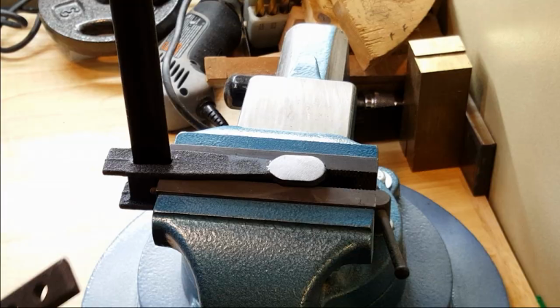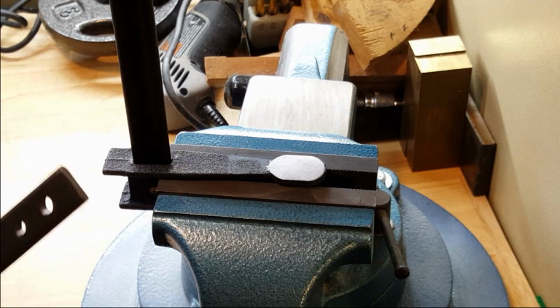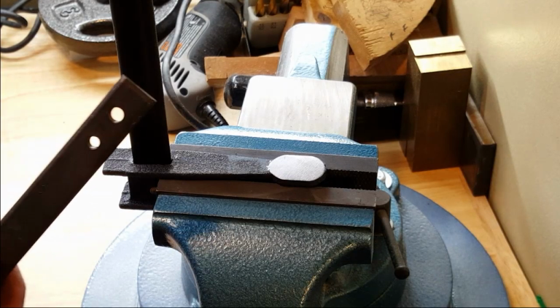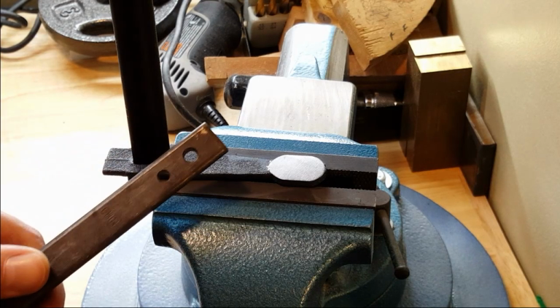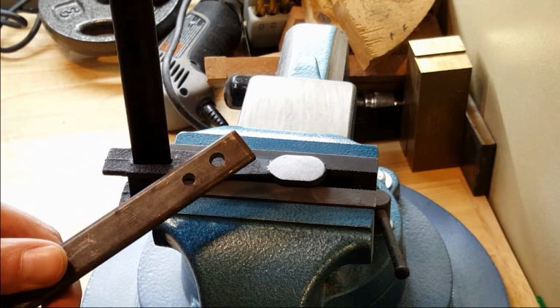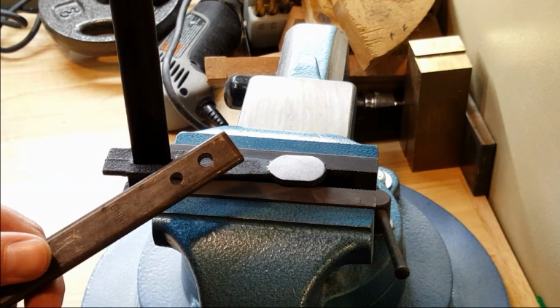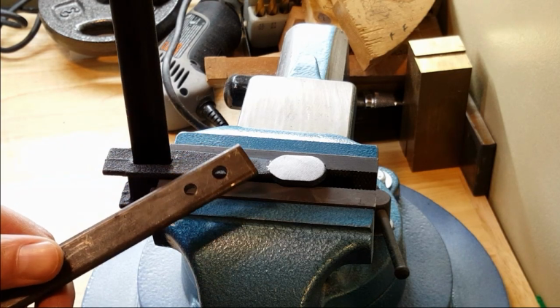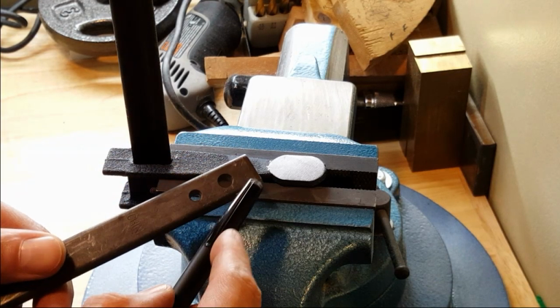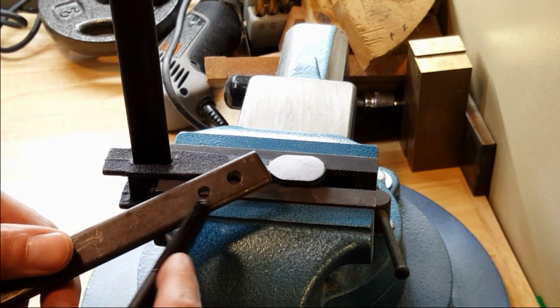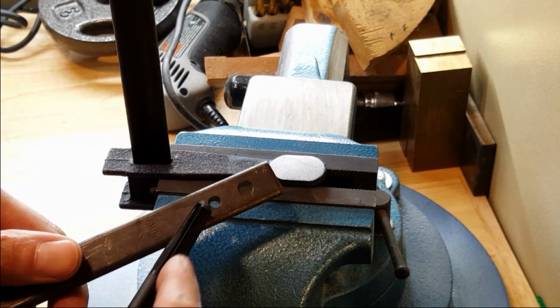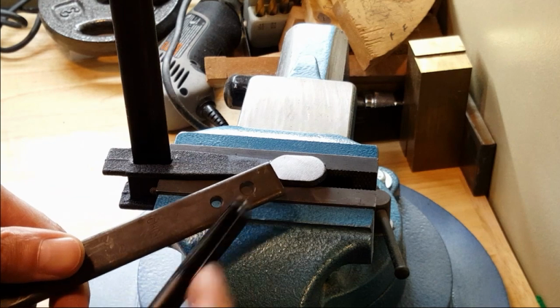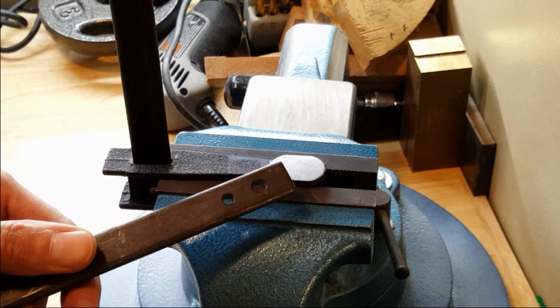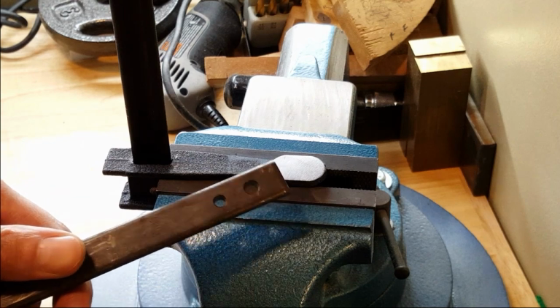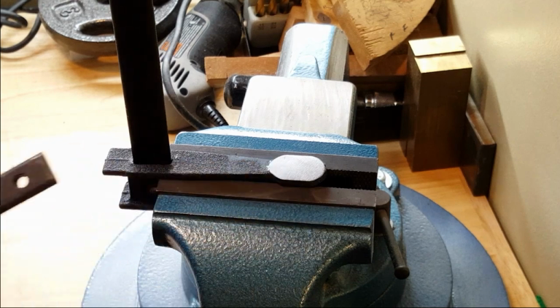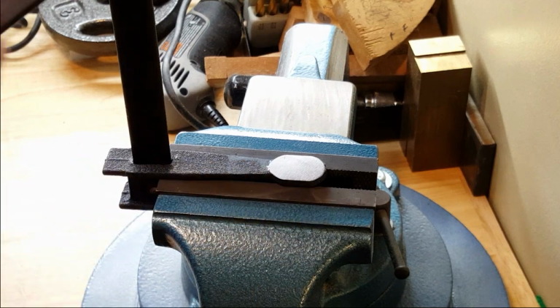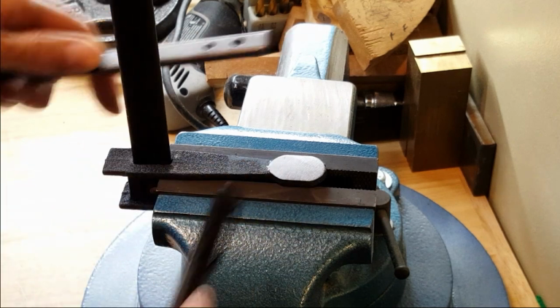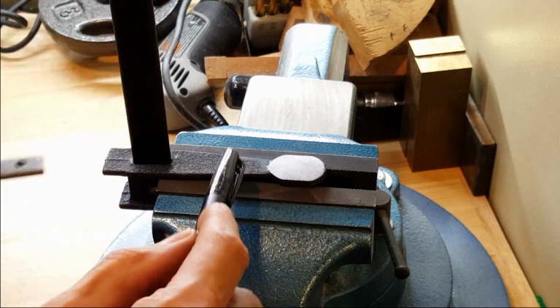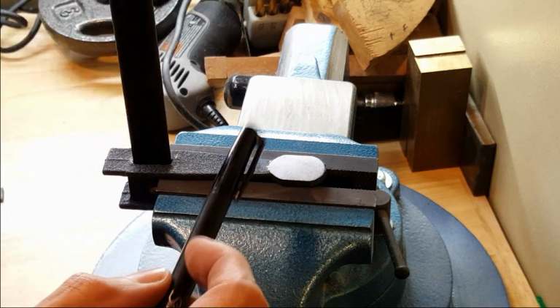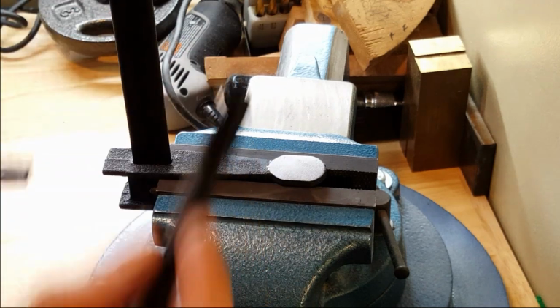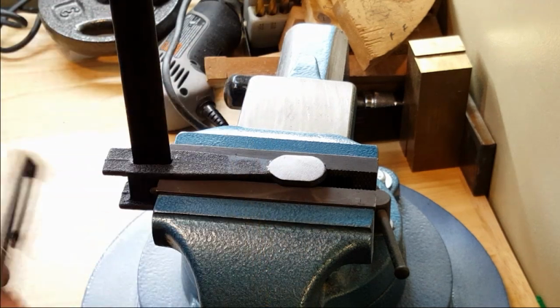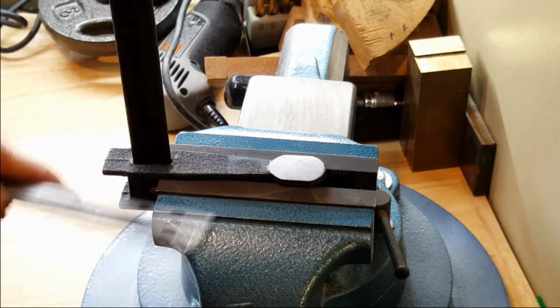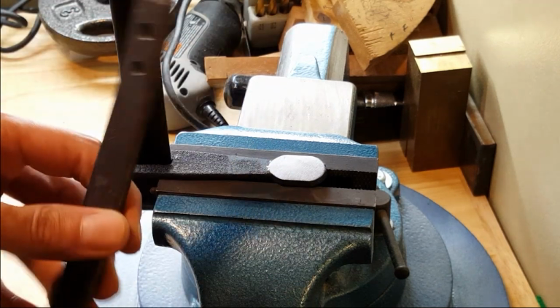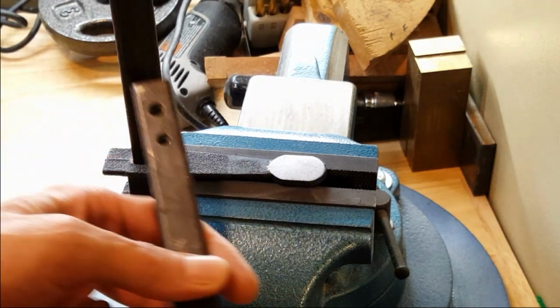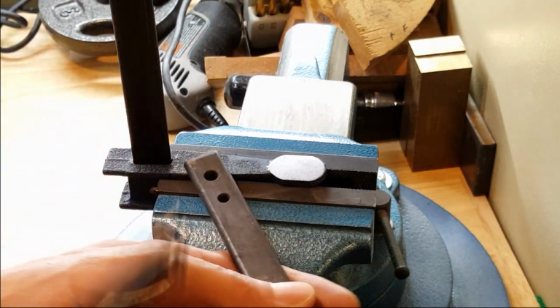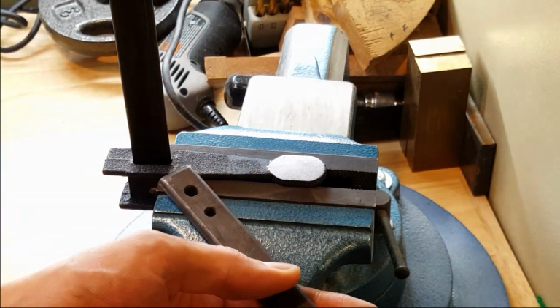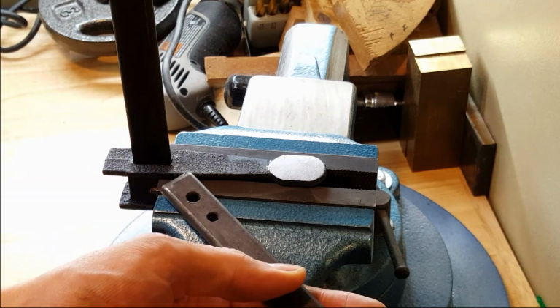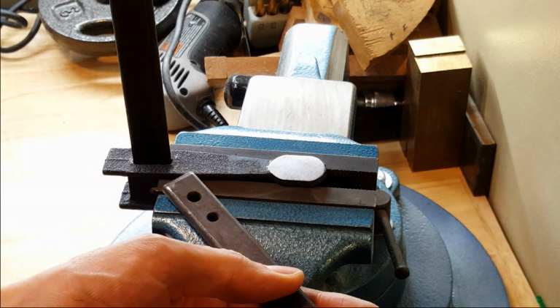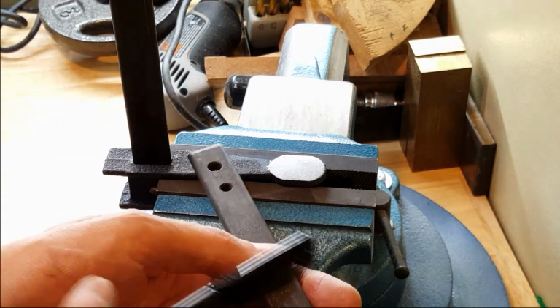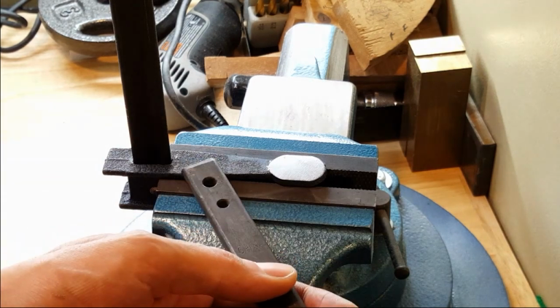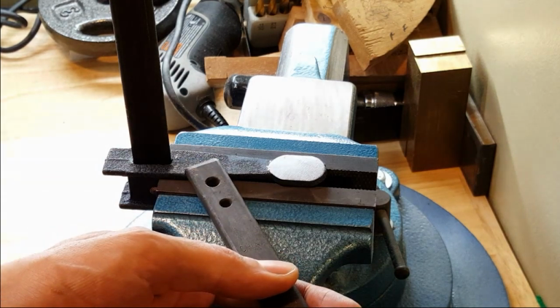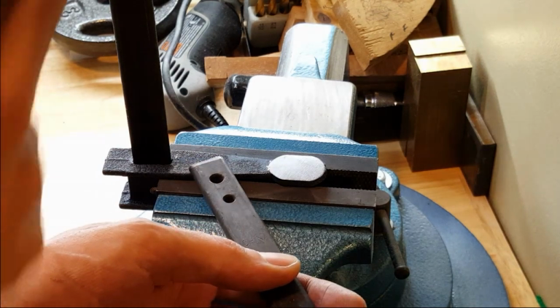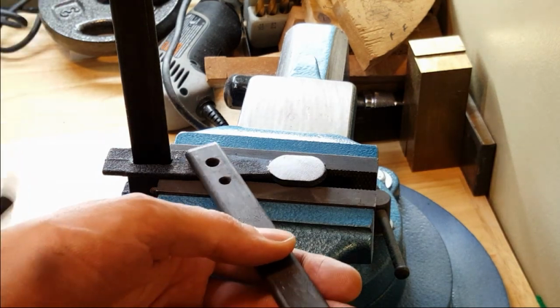I want to make this thing somewhat modular. And since these things have holes already in them, I'm going to drill some holes here and use screws to hold this claw part of the thing to the clamp.